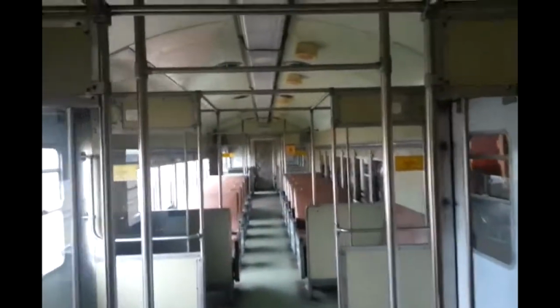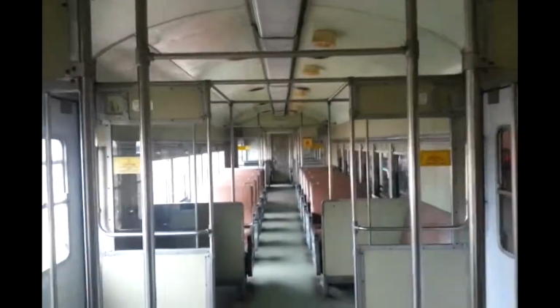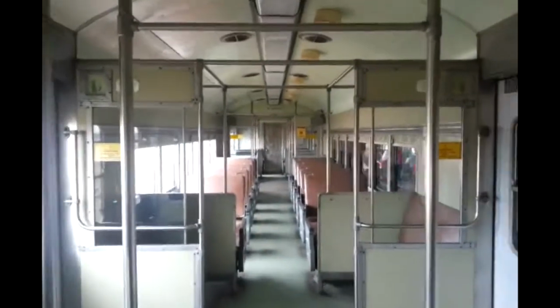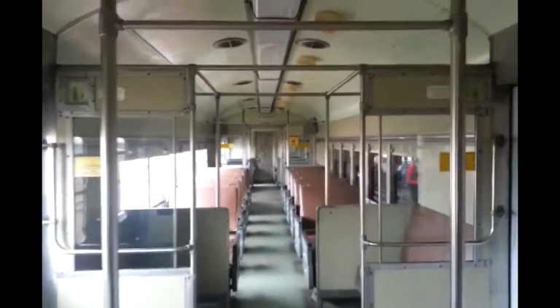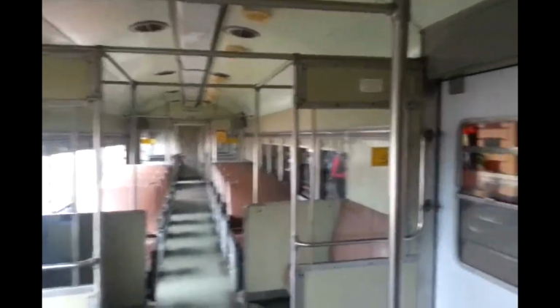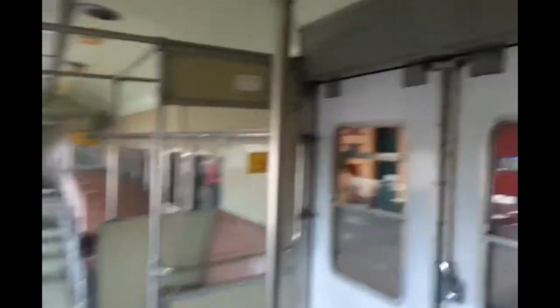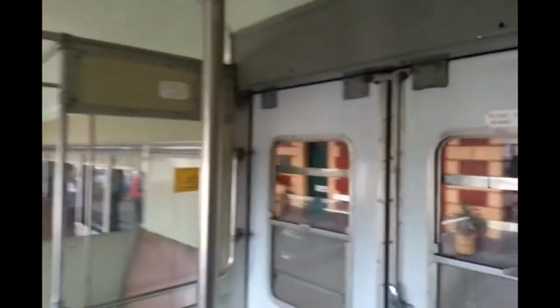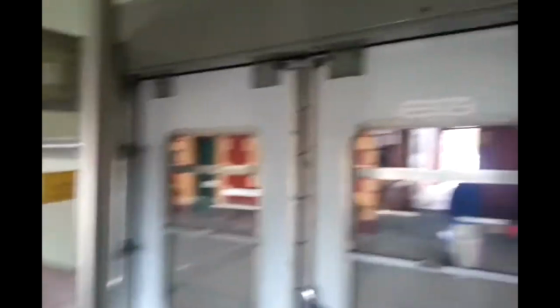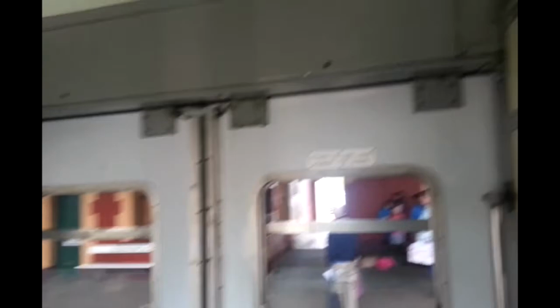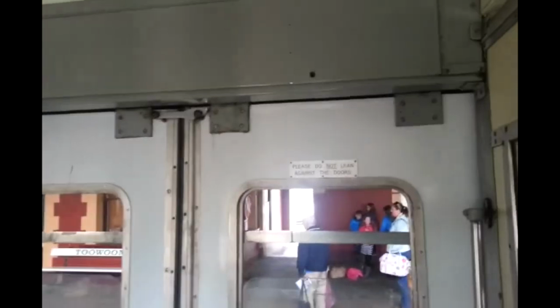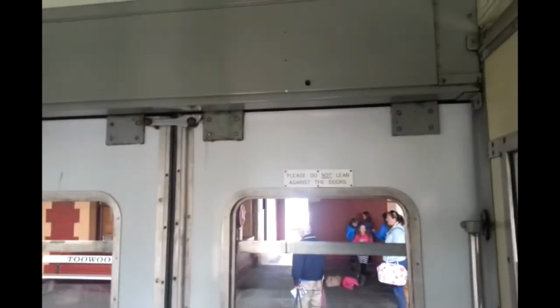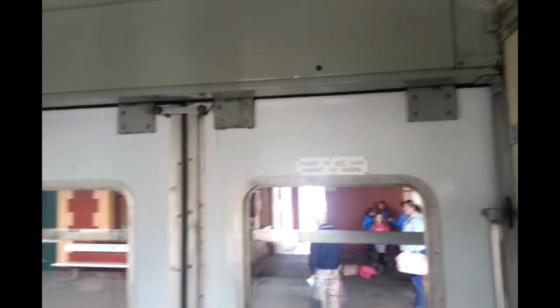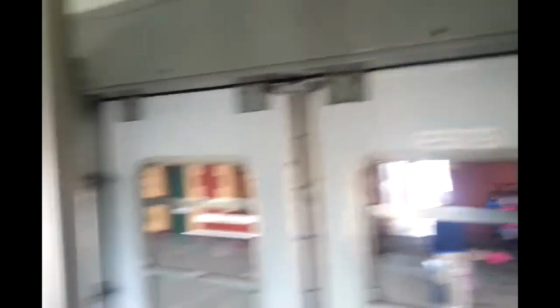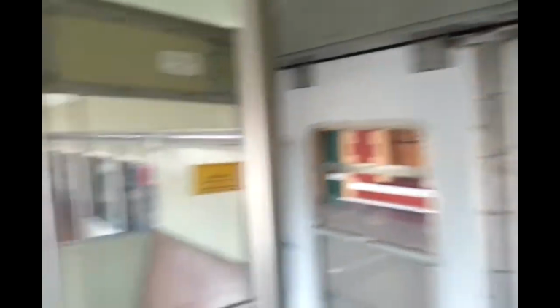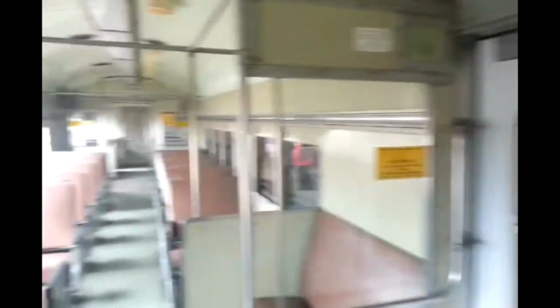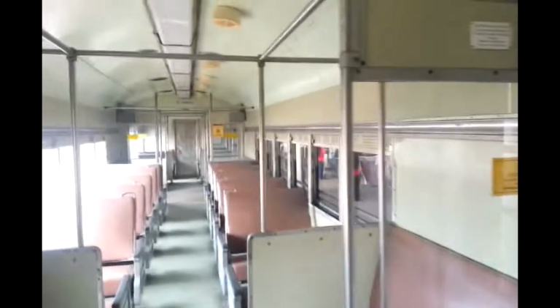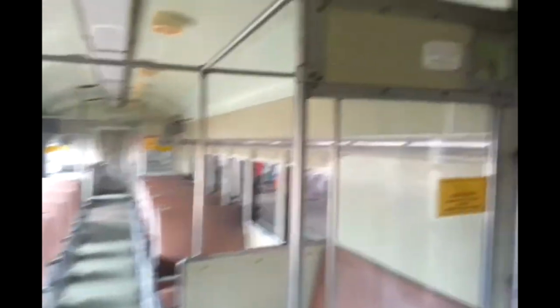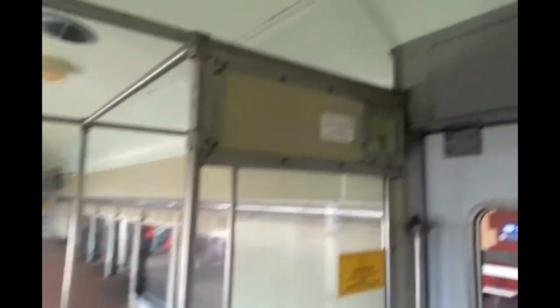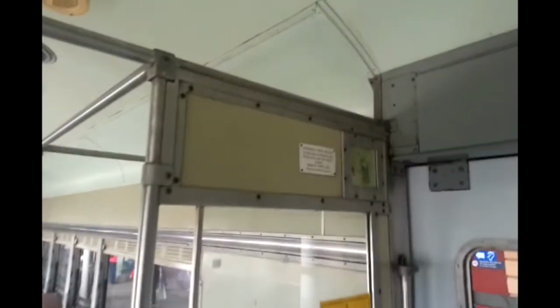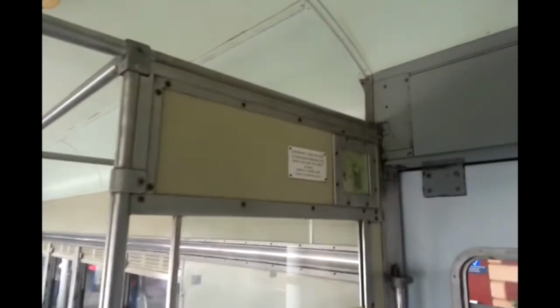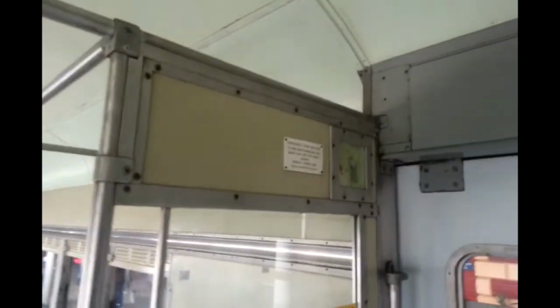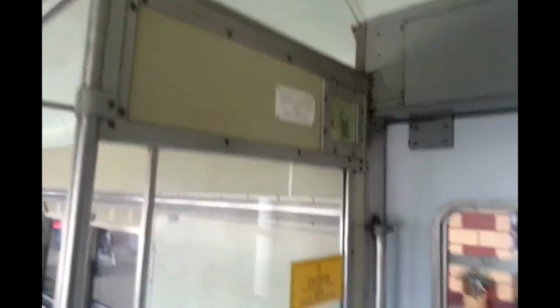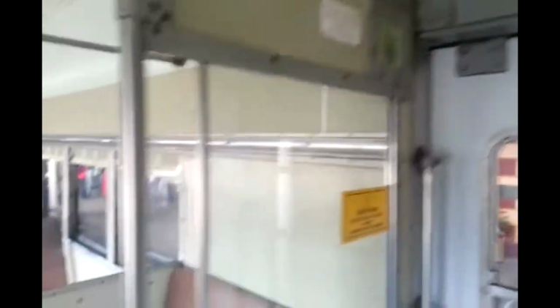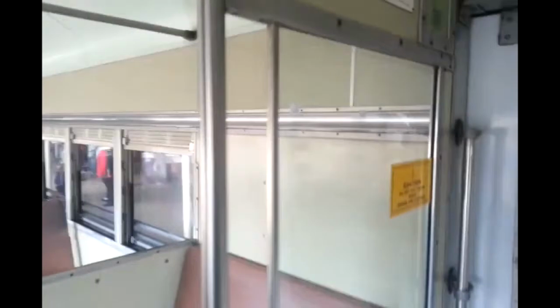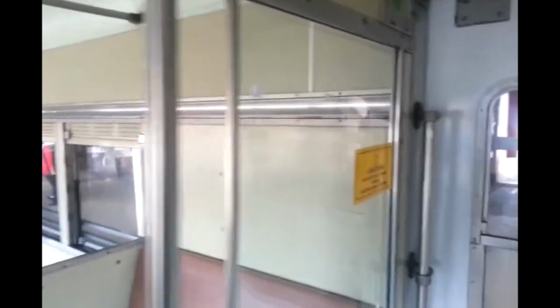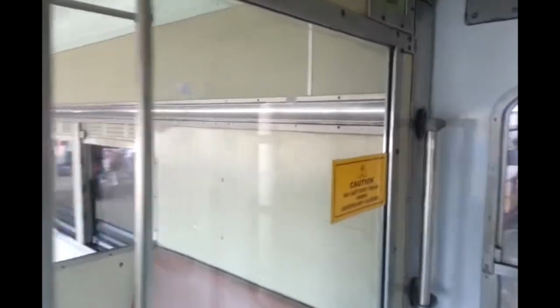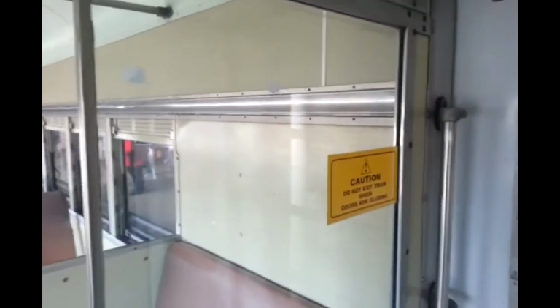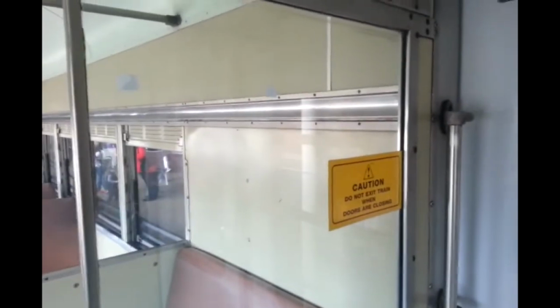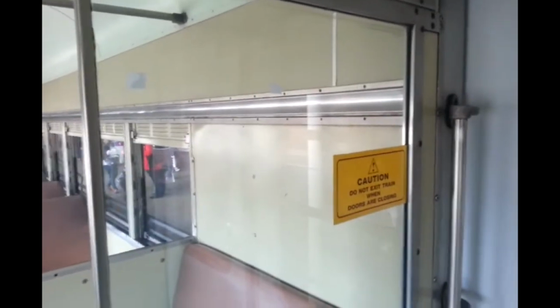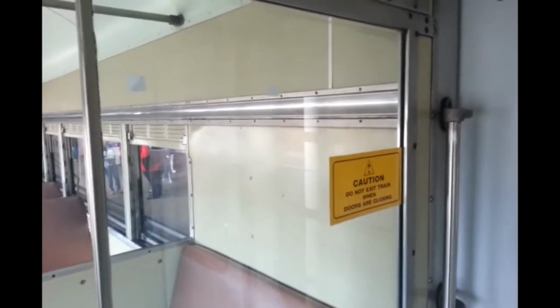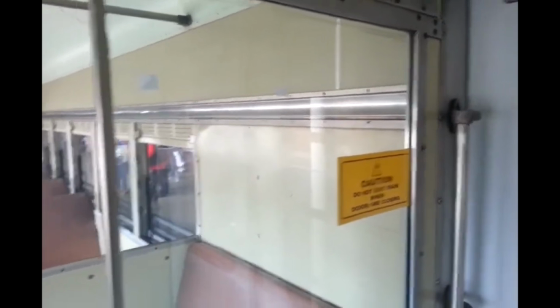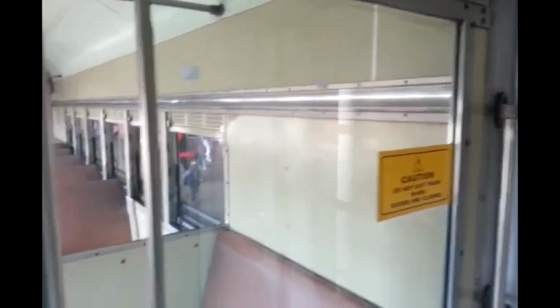I walked down the other end with you guys. Do not lean against the doors. Emergency door release. Do not exit train when doors are closing.